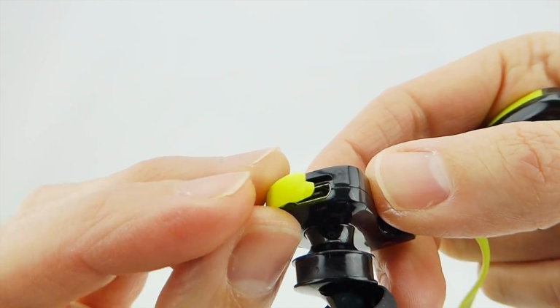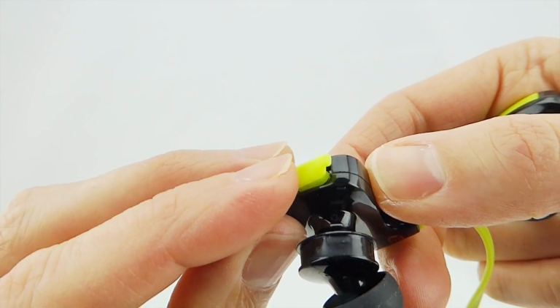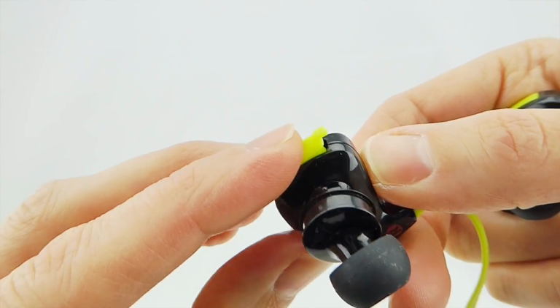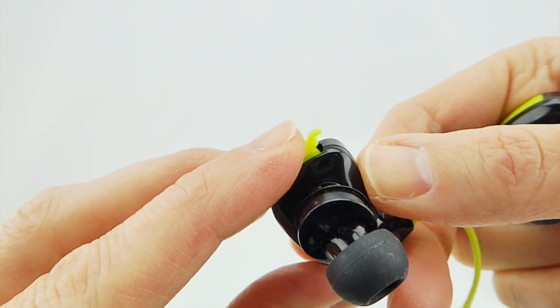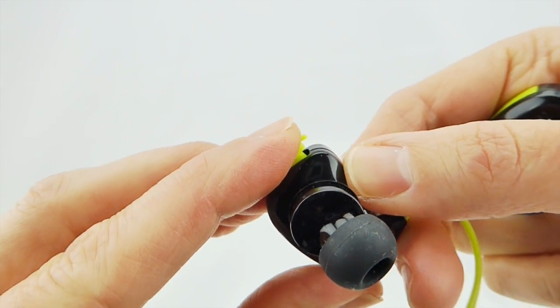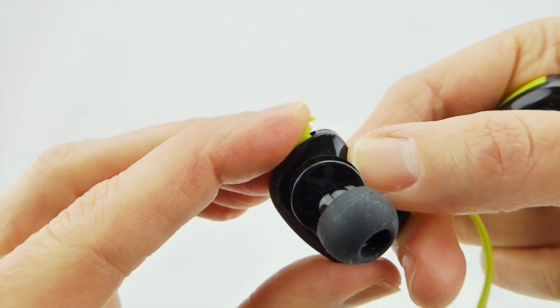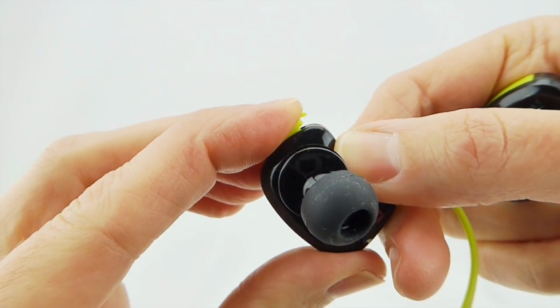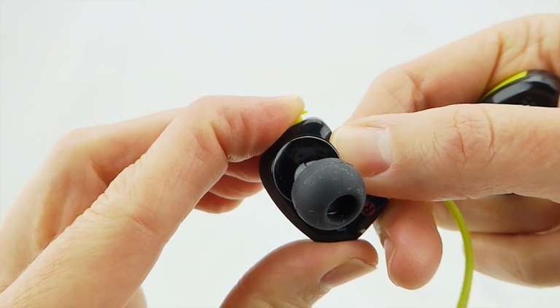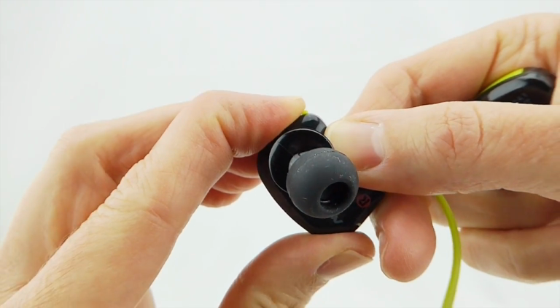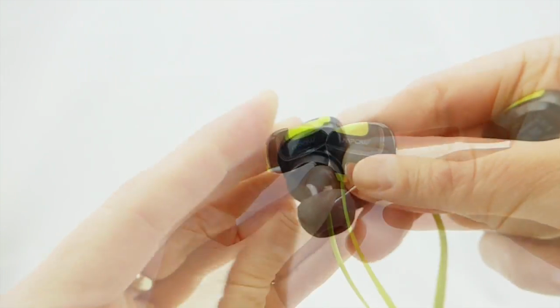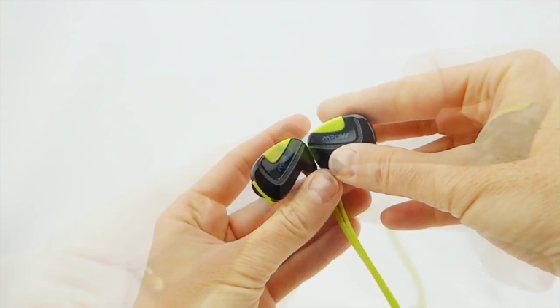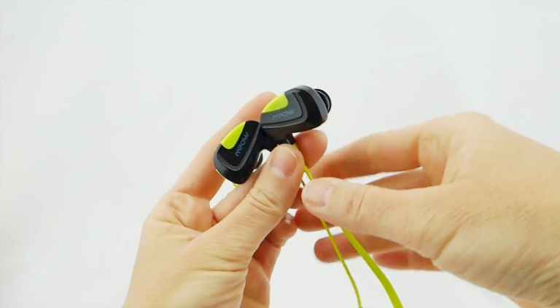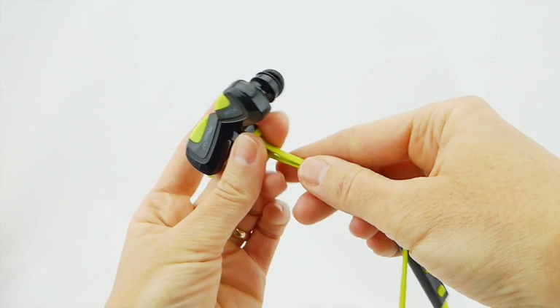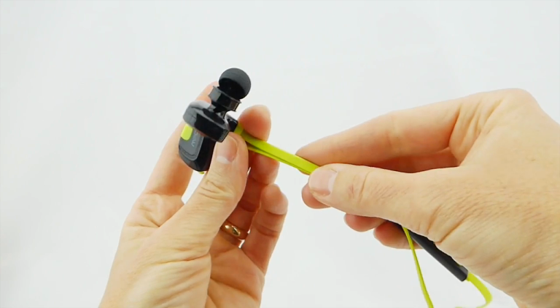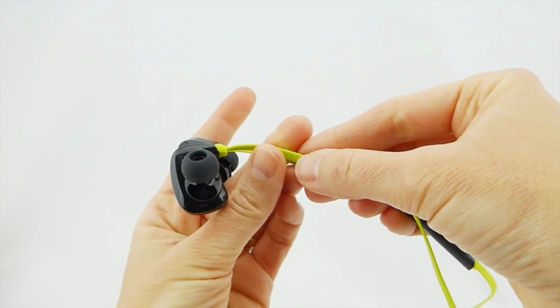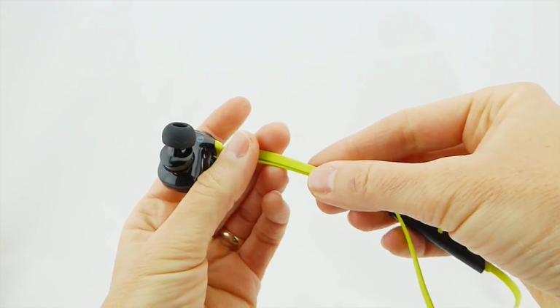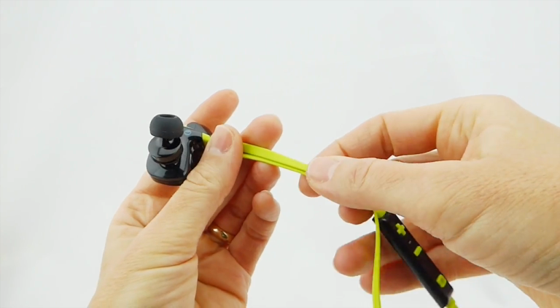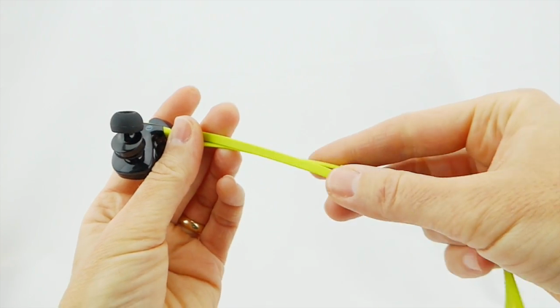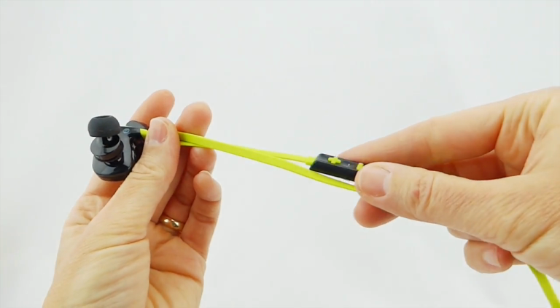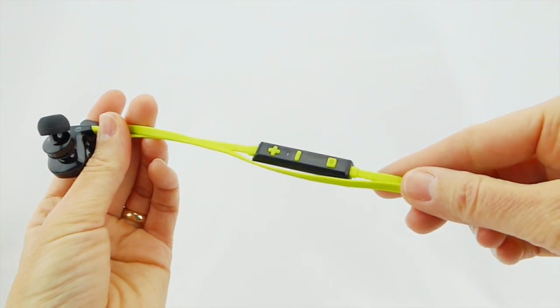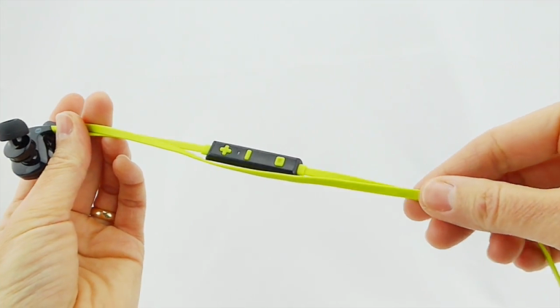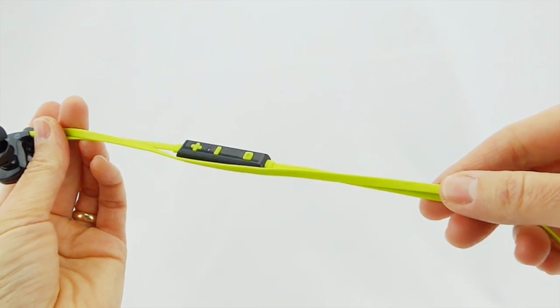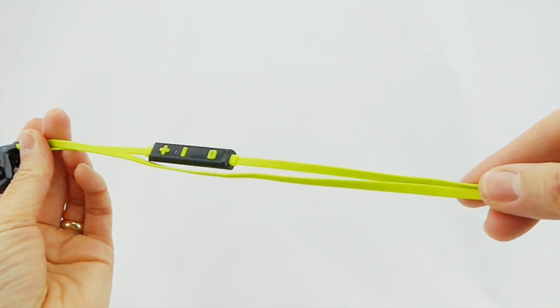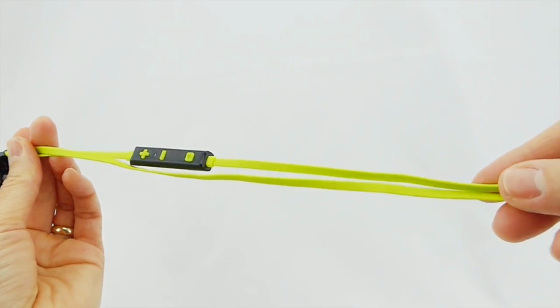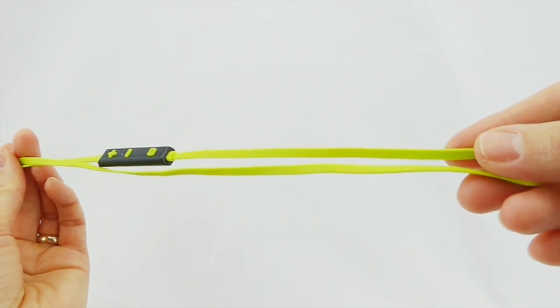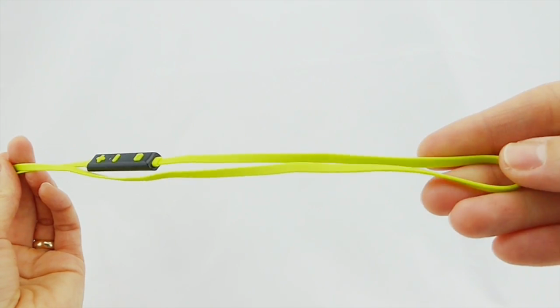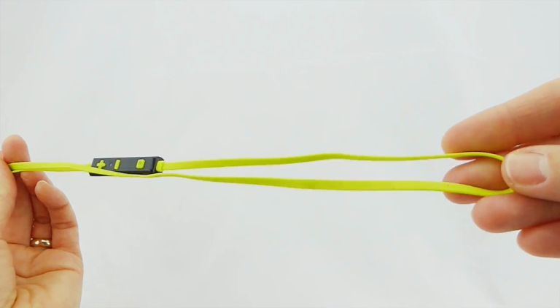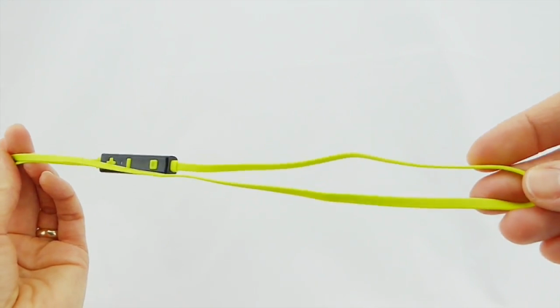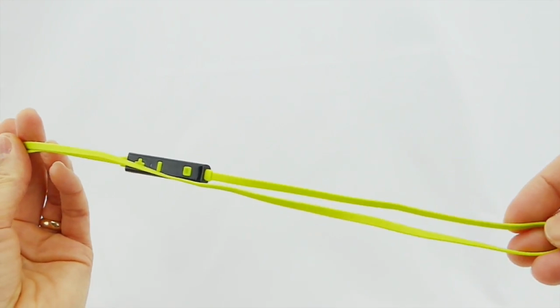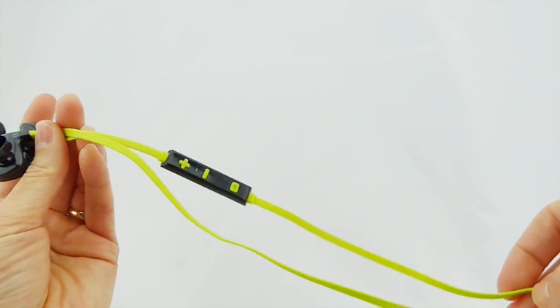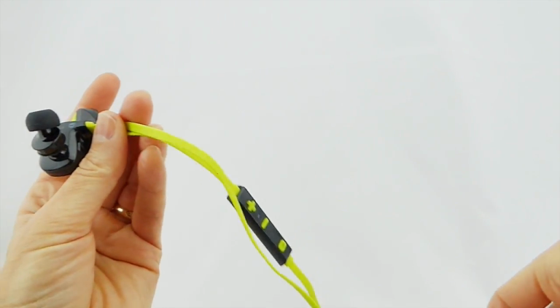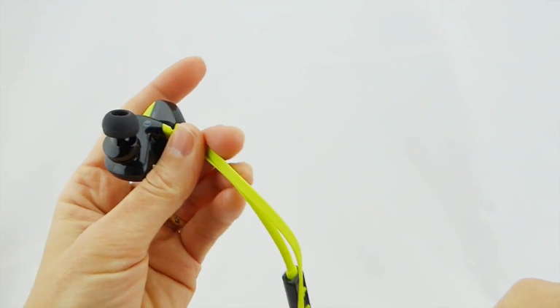It has a nice little cover here to keep out any errant splashes. I like the fact that there is a tangle-free cord here. This has a nice high-end look to it, and it appears to be quite sturdy.